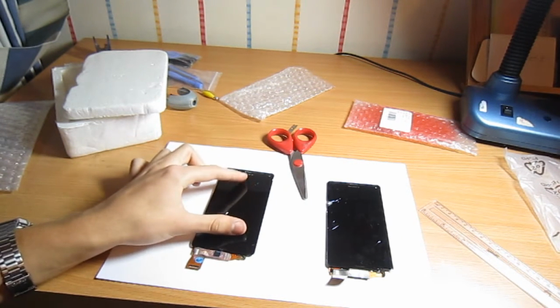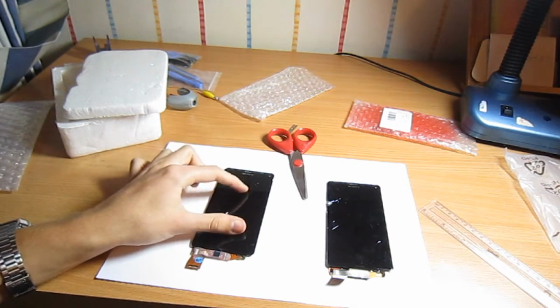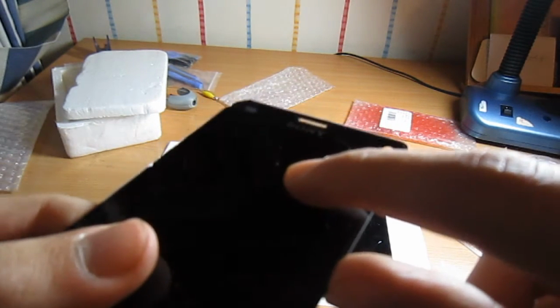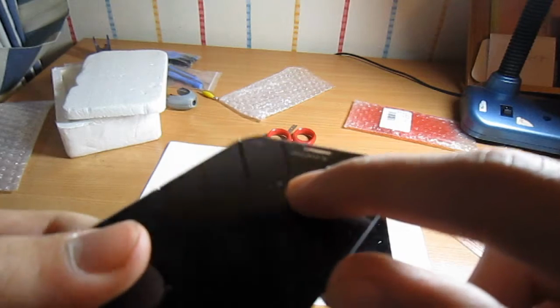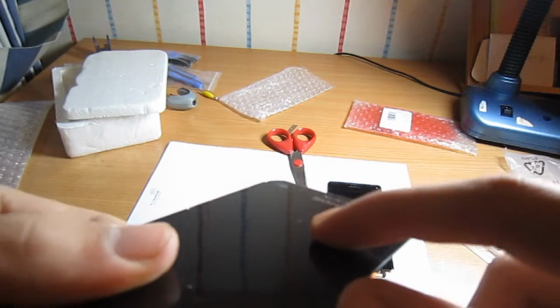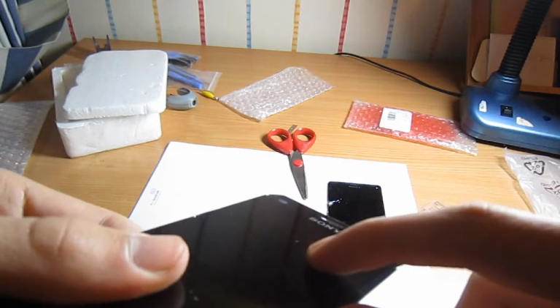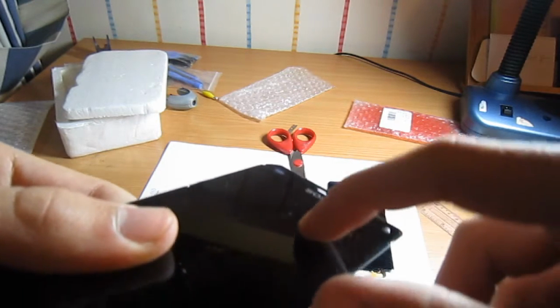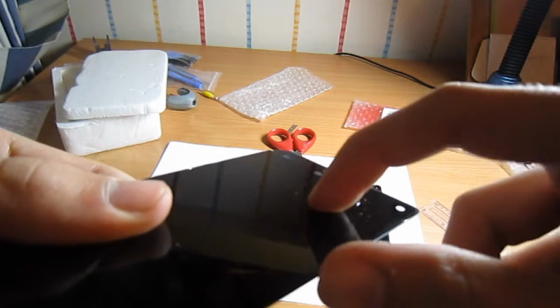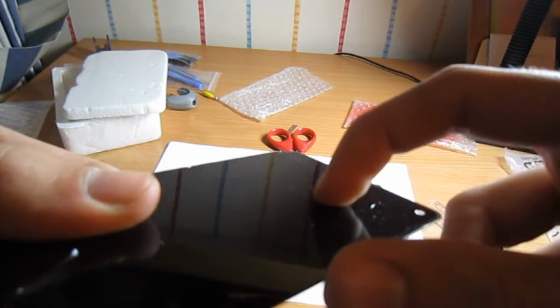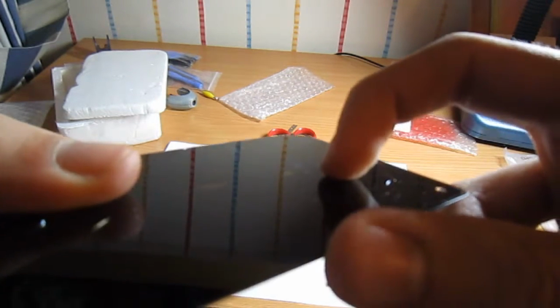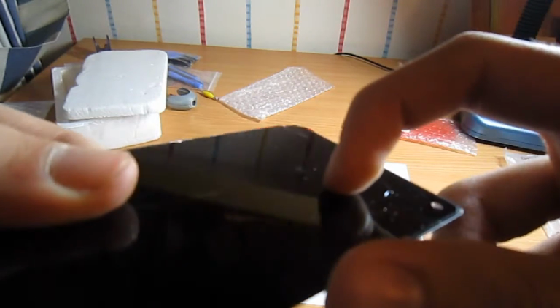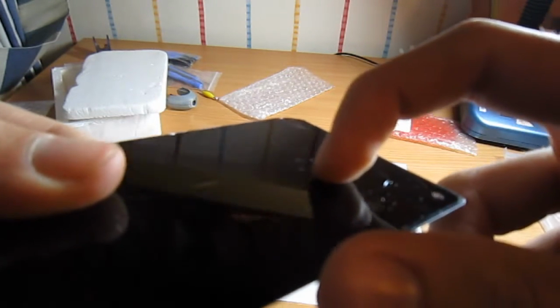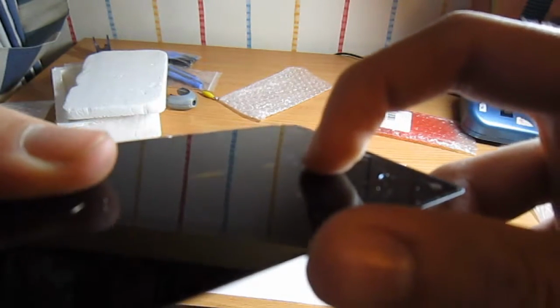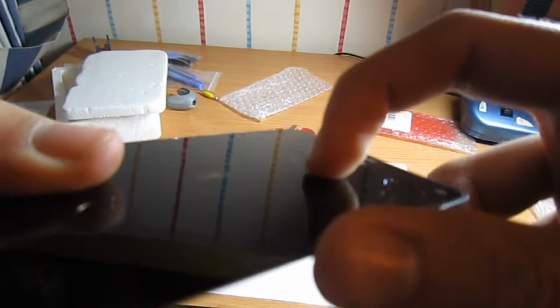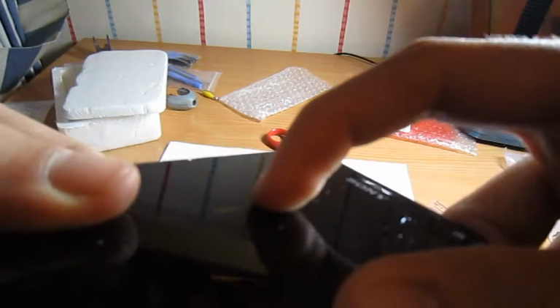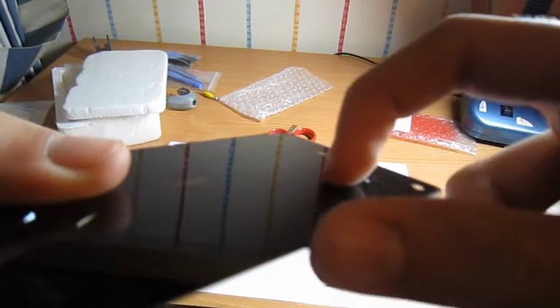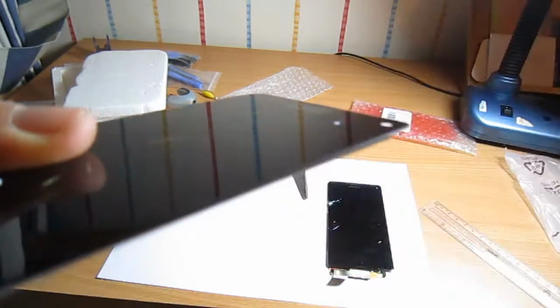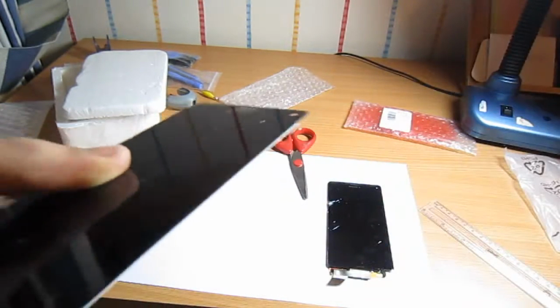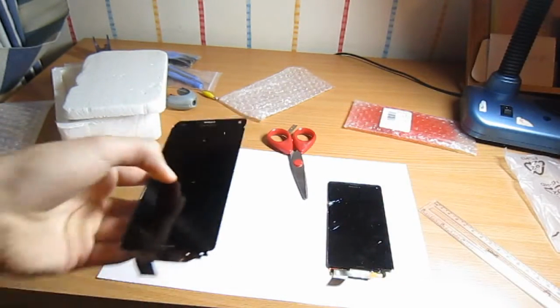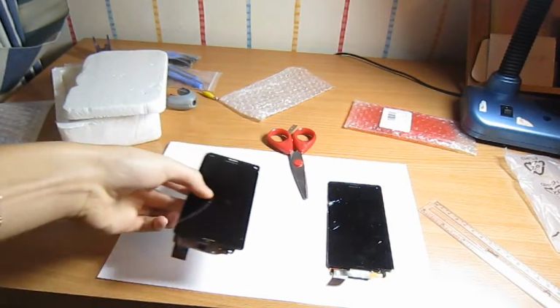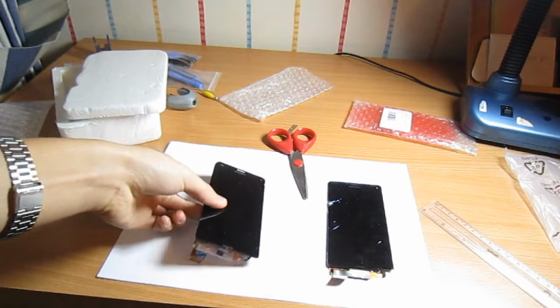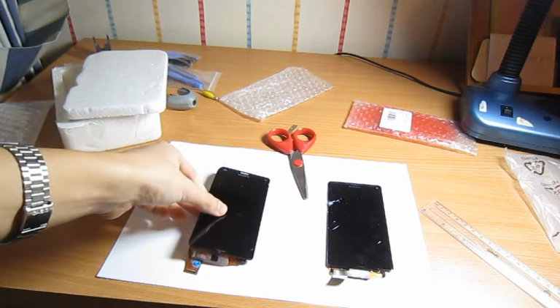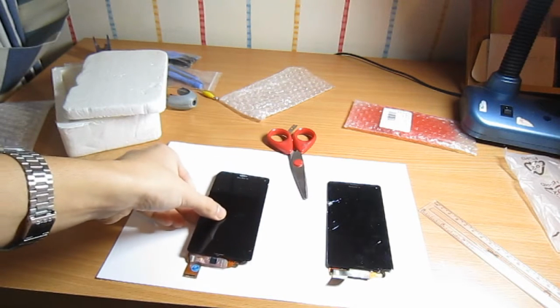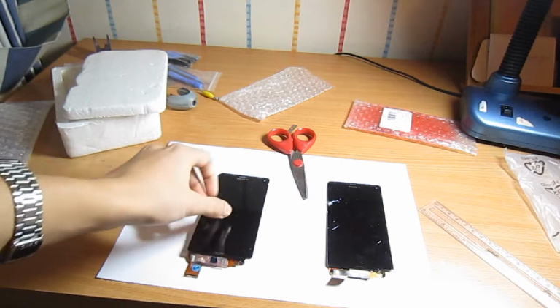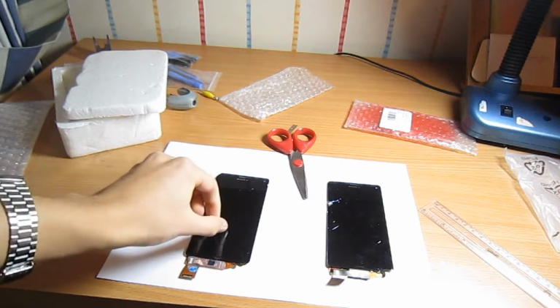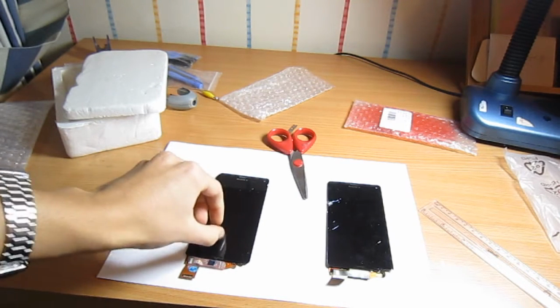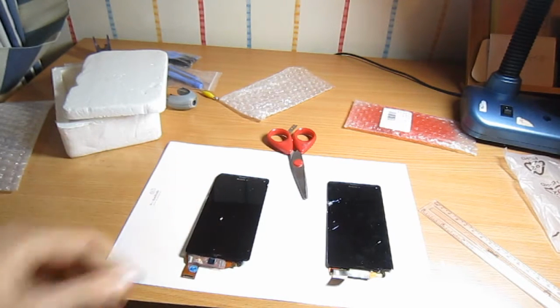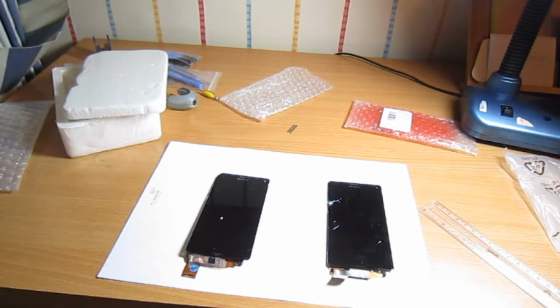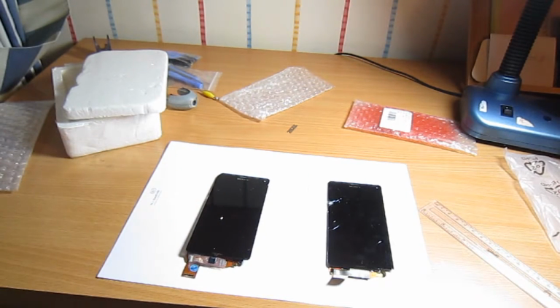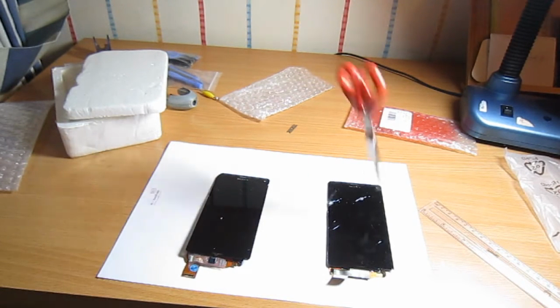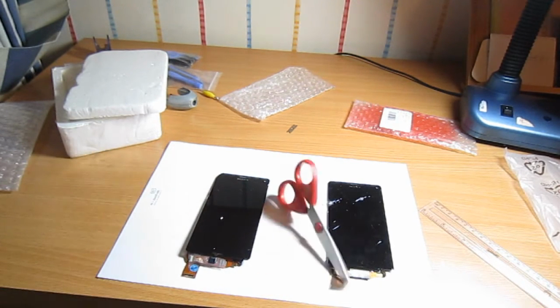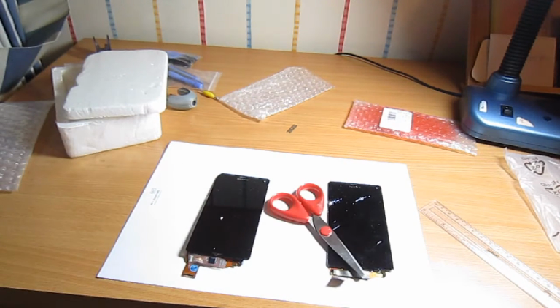I don't really know what to say about this test, but it seemed like the strength of each display was pretty much the same, because they both broke when dropping a scissor at them.